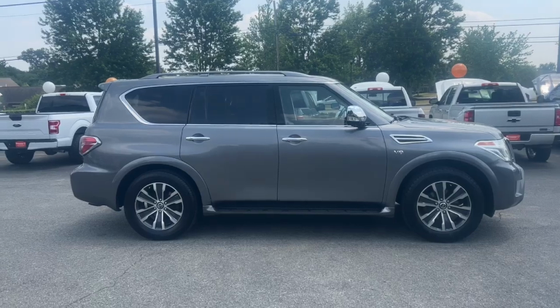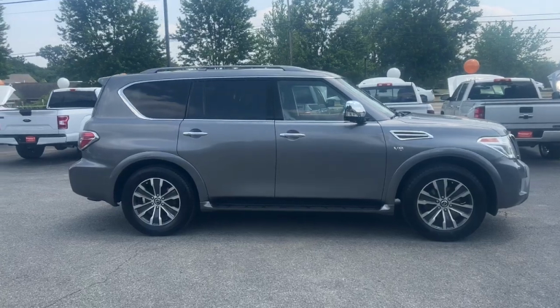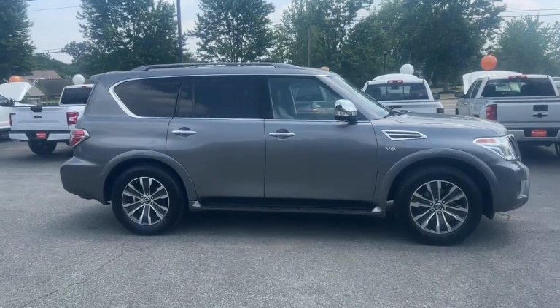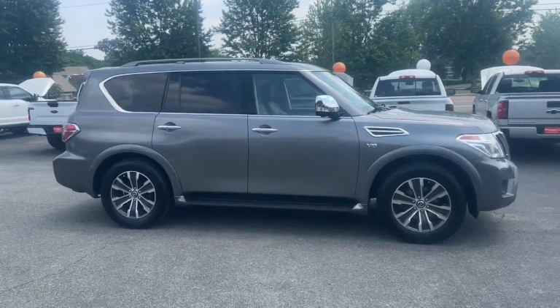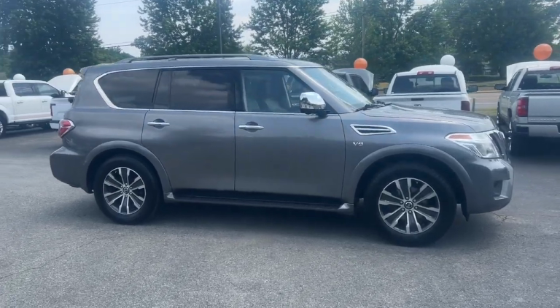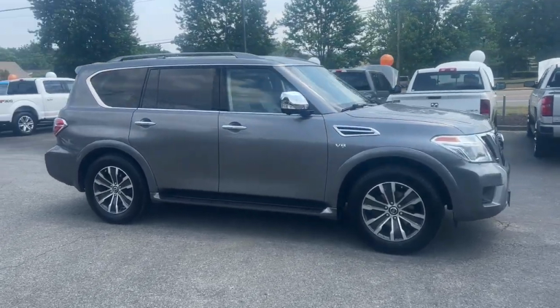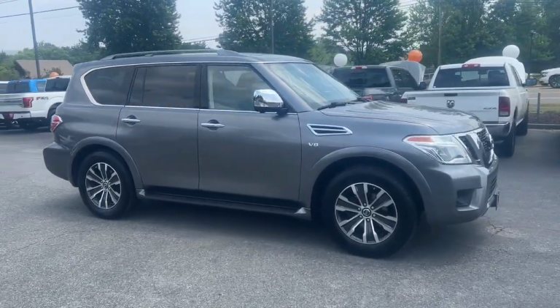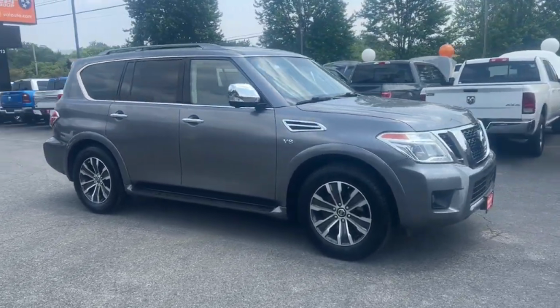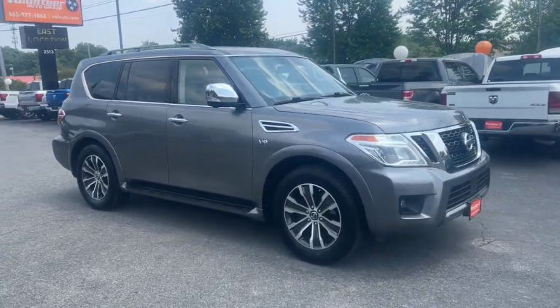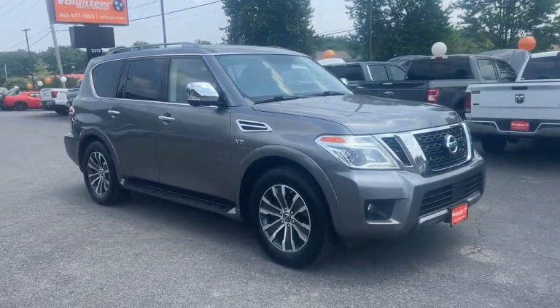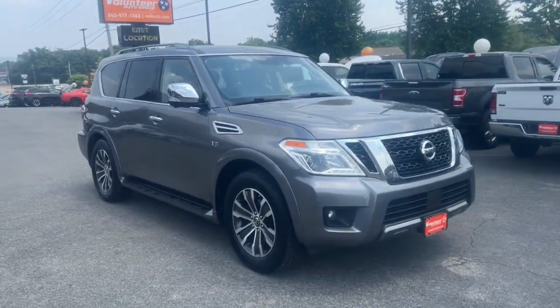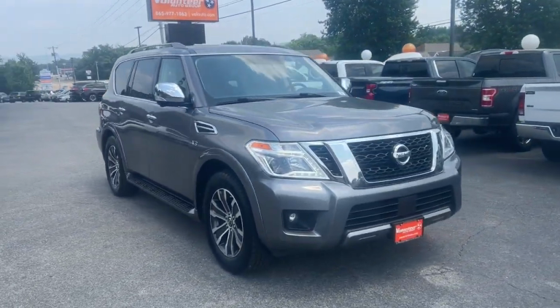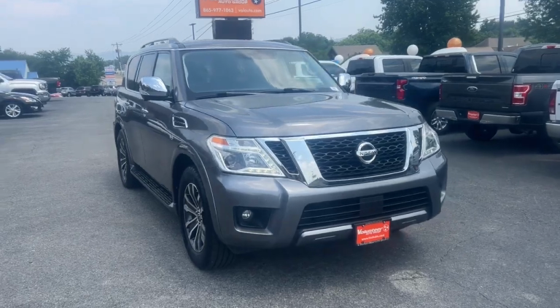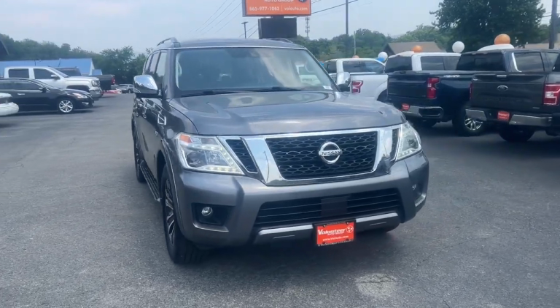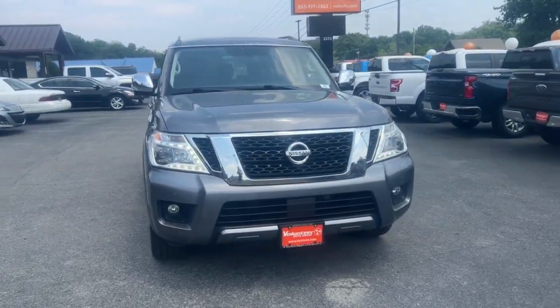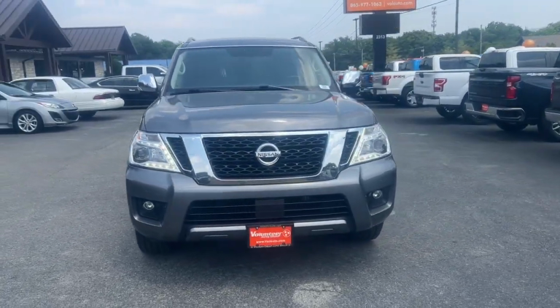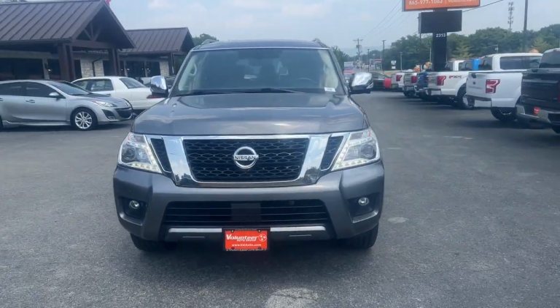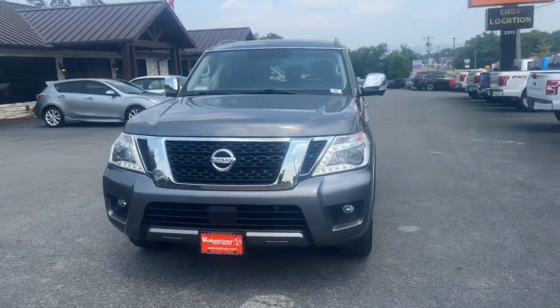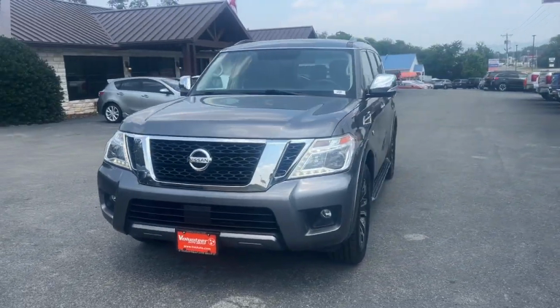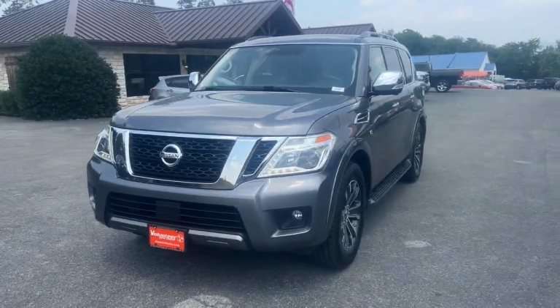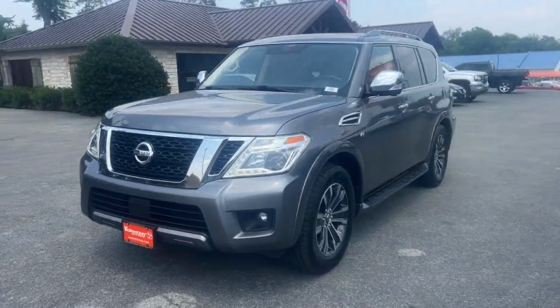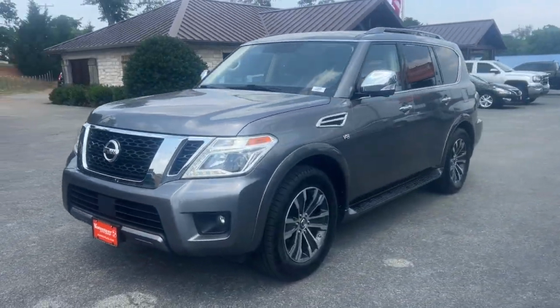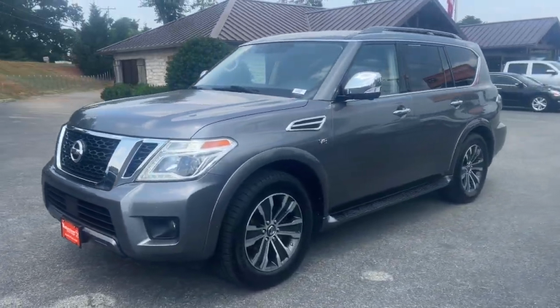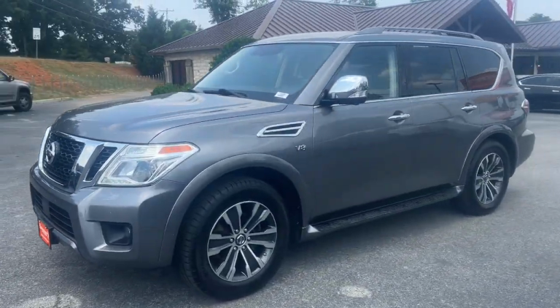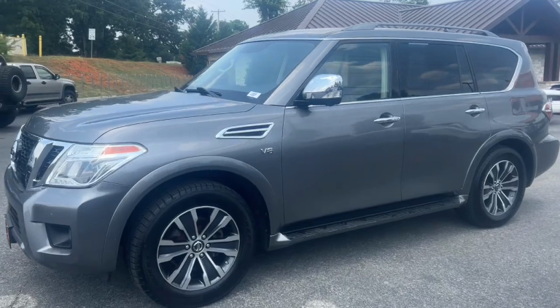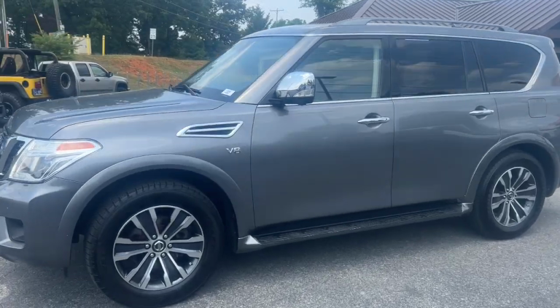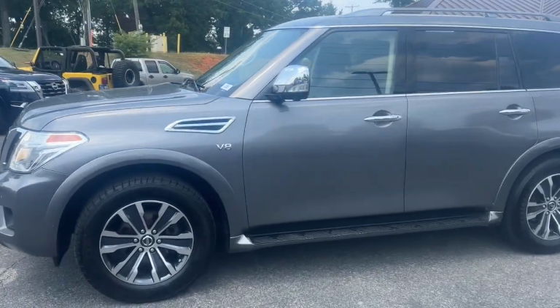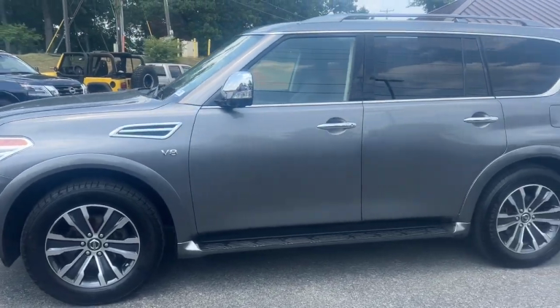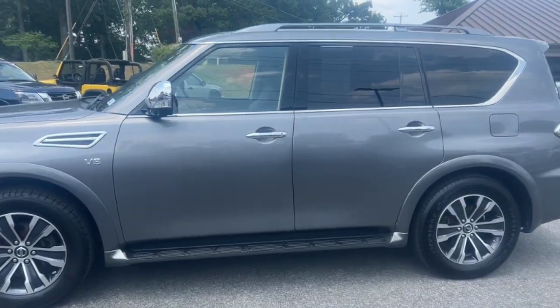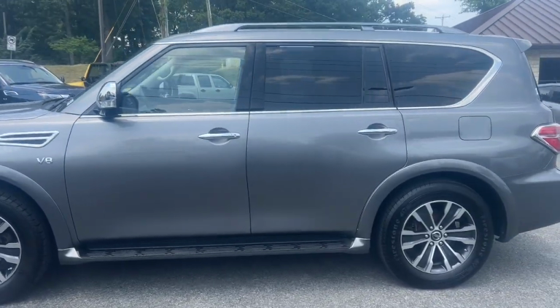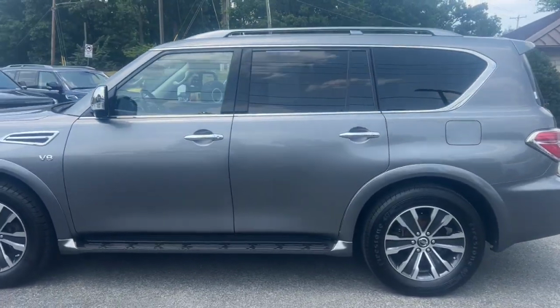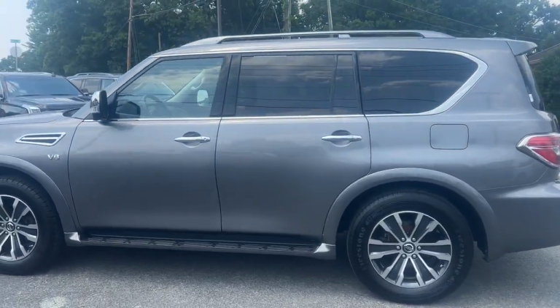You're gonna love the 2020 Nissan Armada. With less than 80,000 miles on the odometer, this vehicle stands out from the rest. Here's an overachiever with a commanding presence, the Nissan Armada.